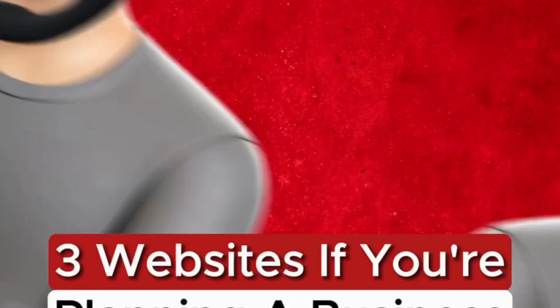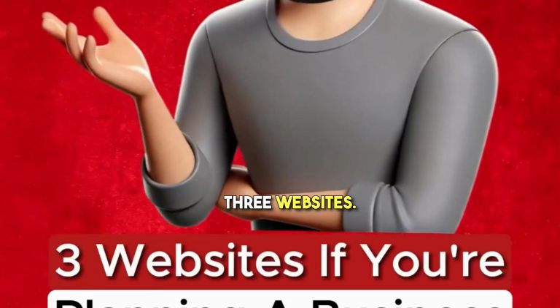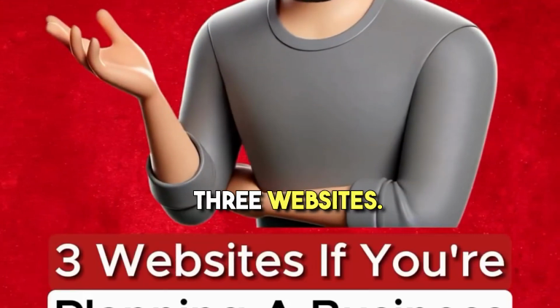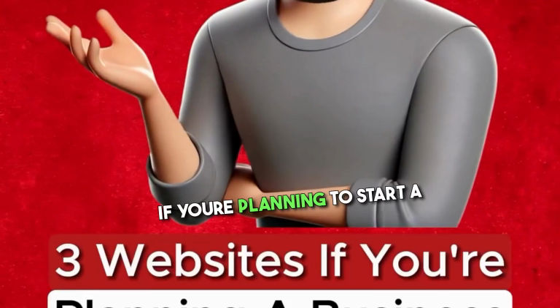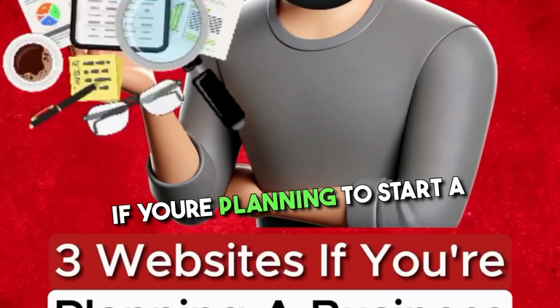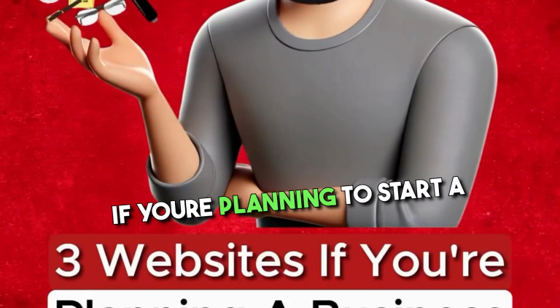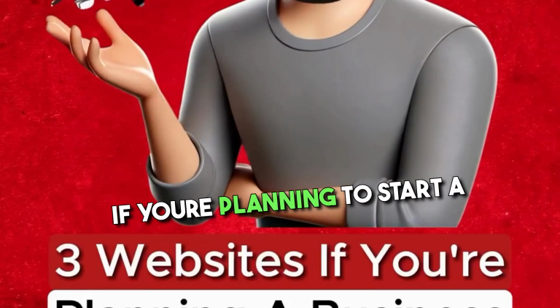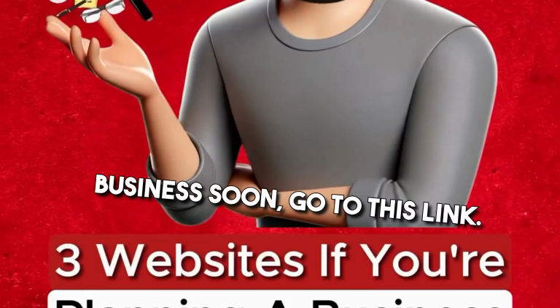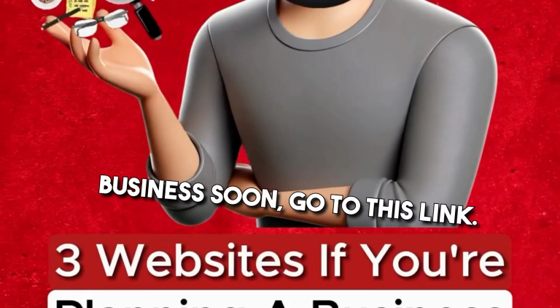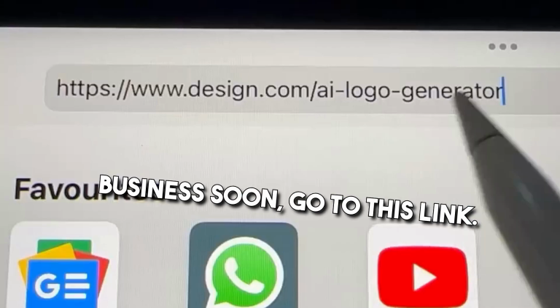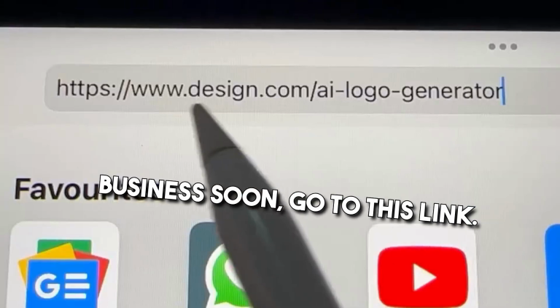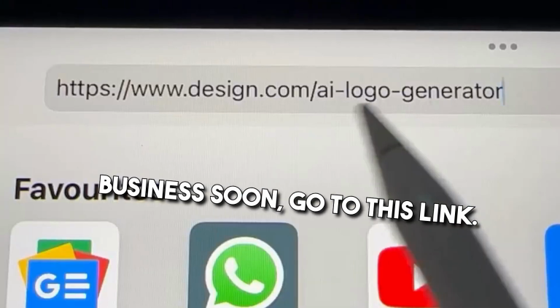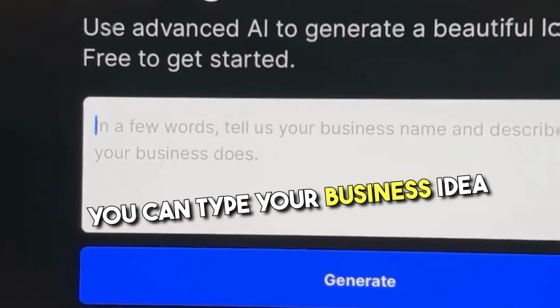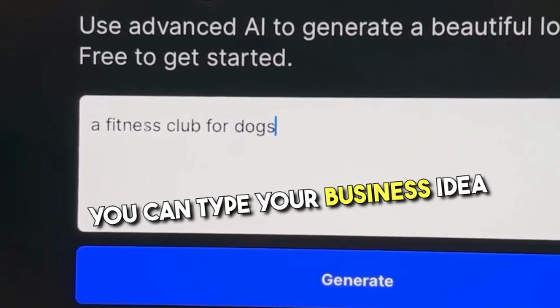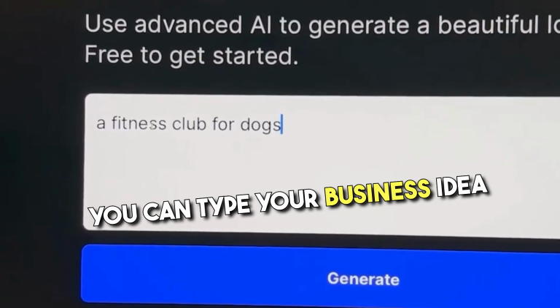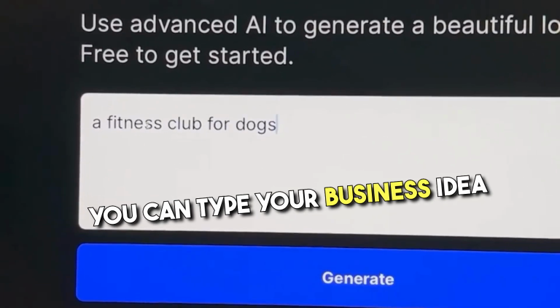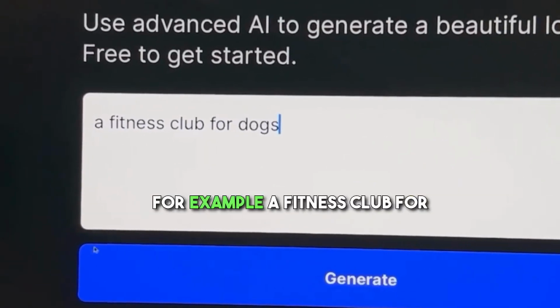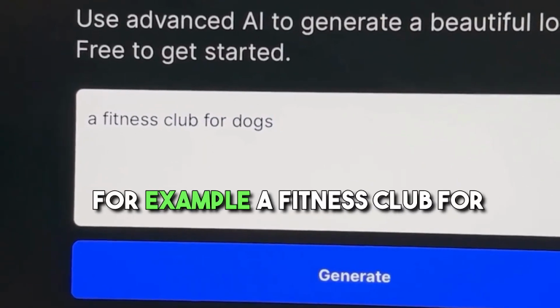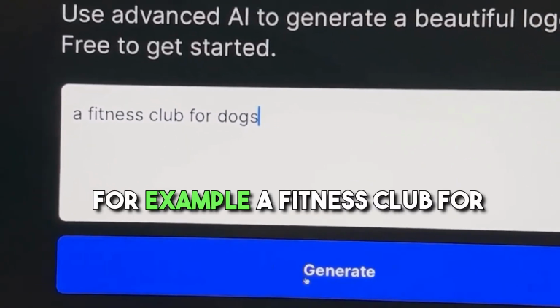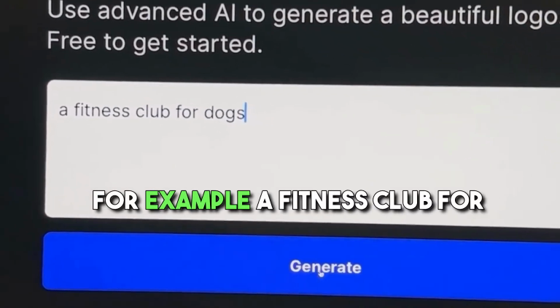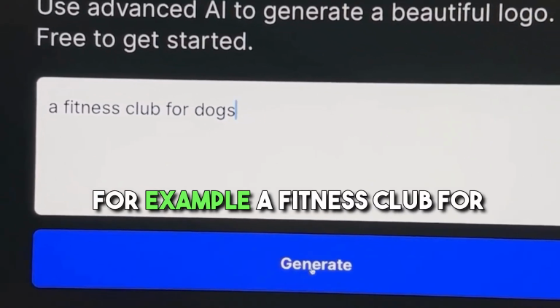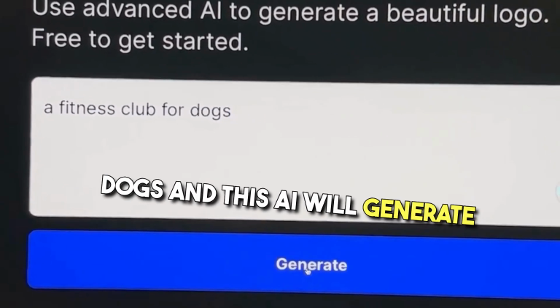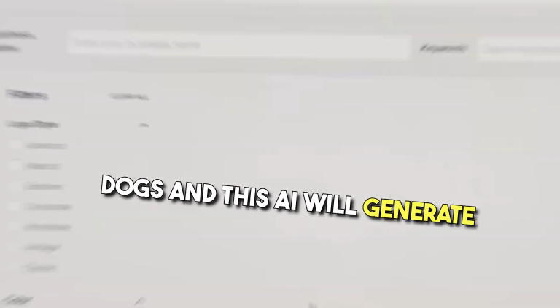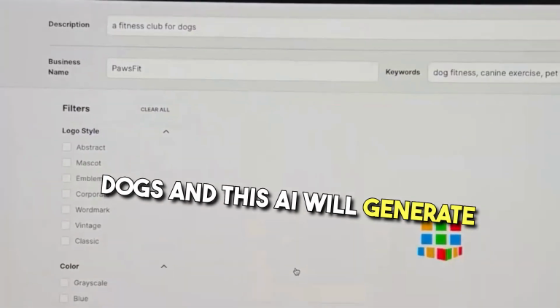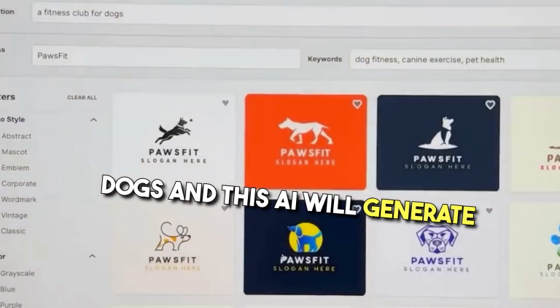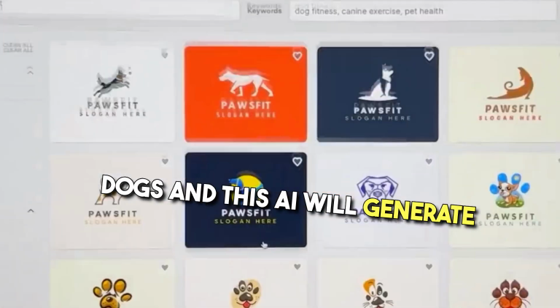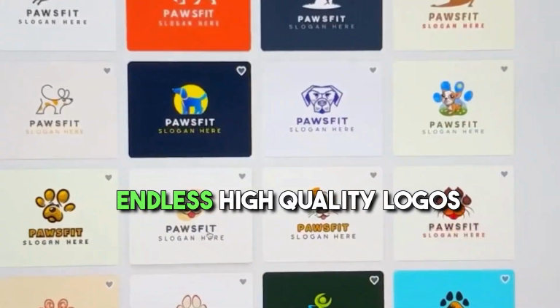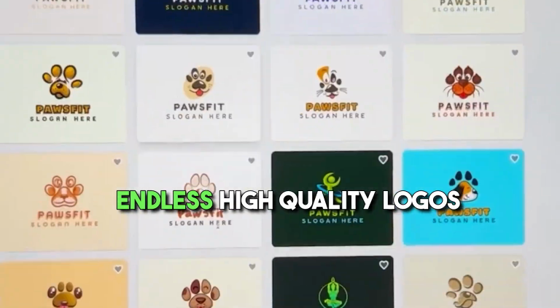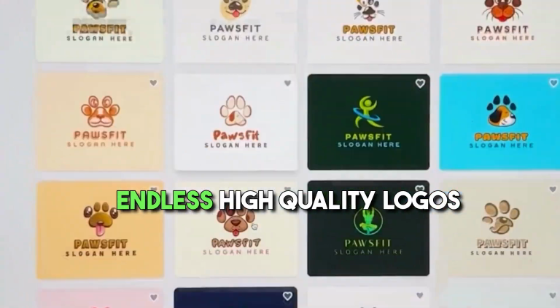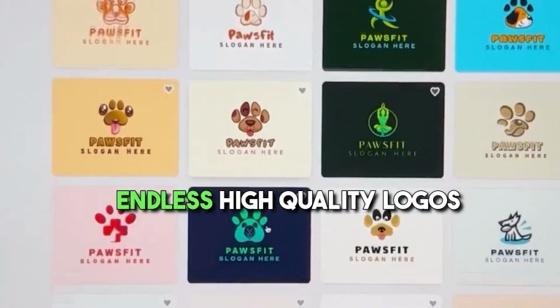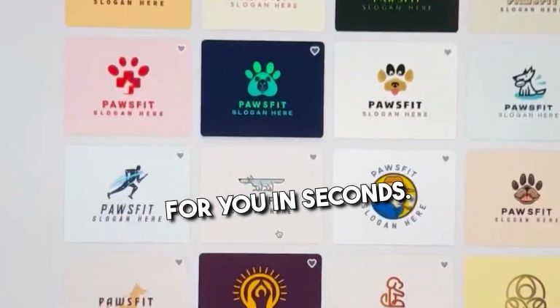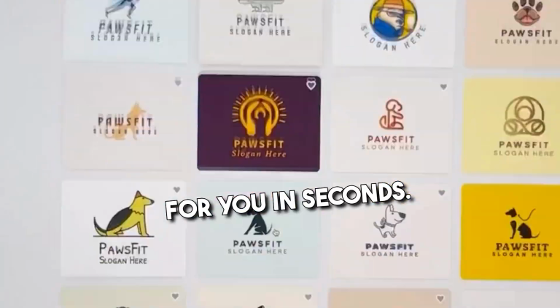3 websites if you're planning to start a business soon. Go to this link — you can type your business idea, for example a fitness club for dogs, and this AI will generate endless high-quality logos for you in seconds.